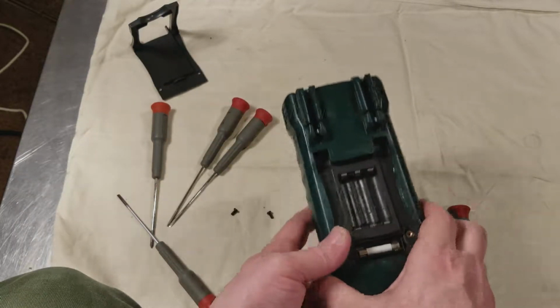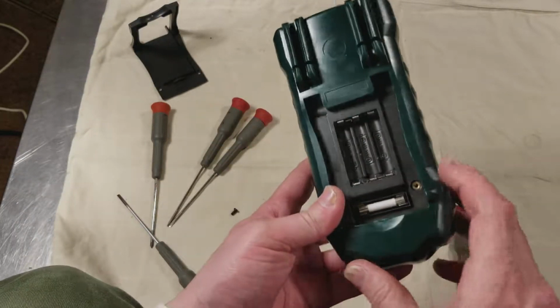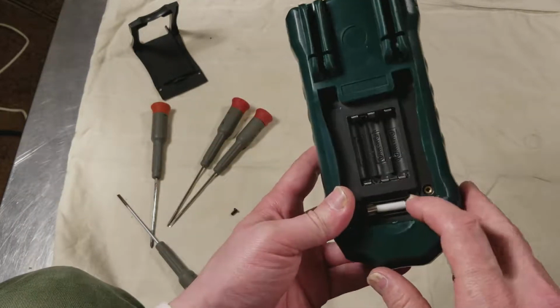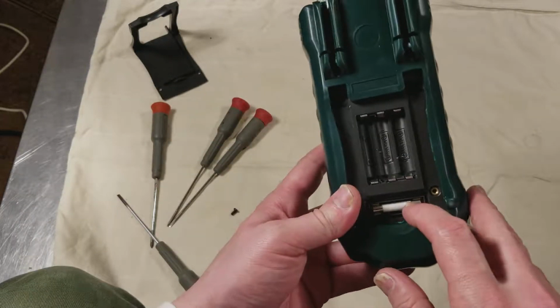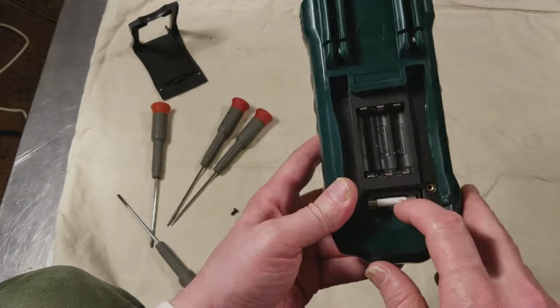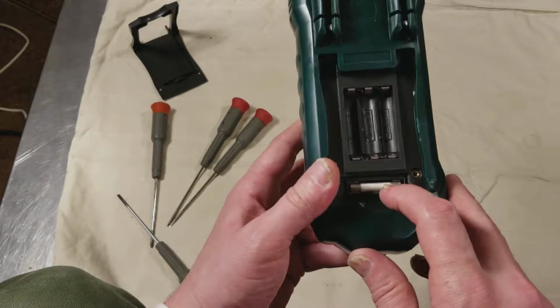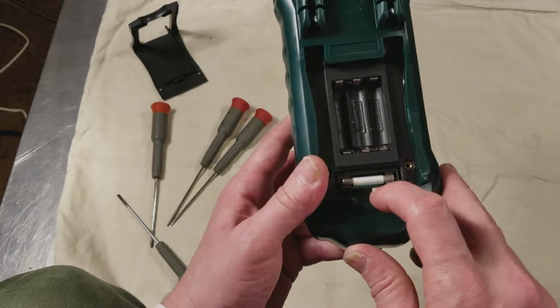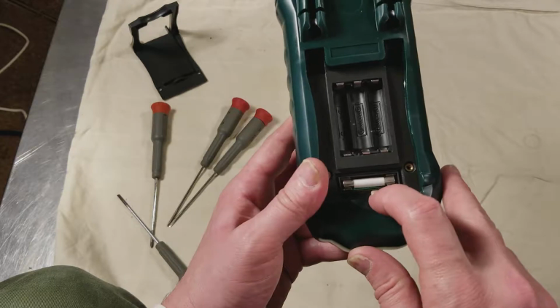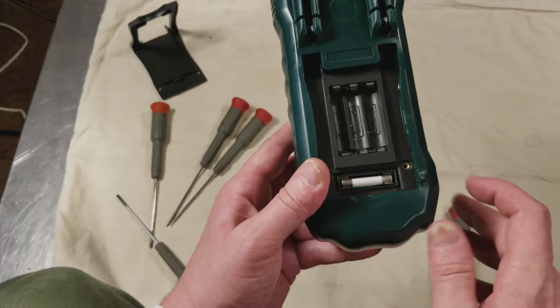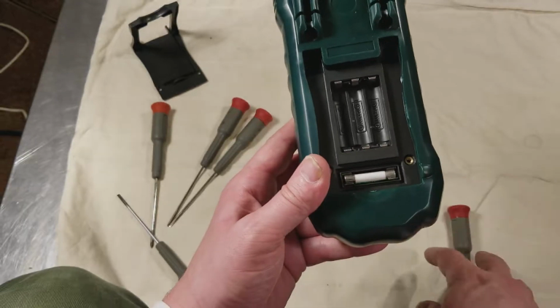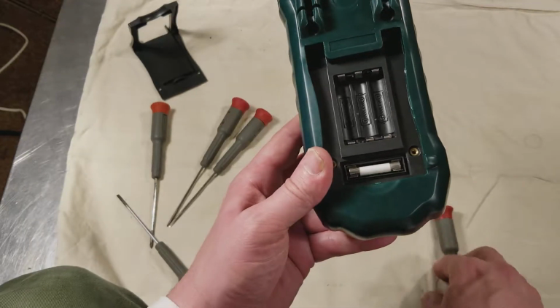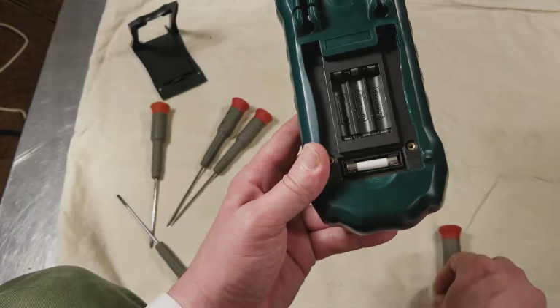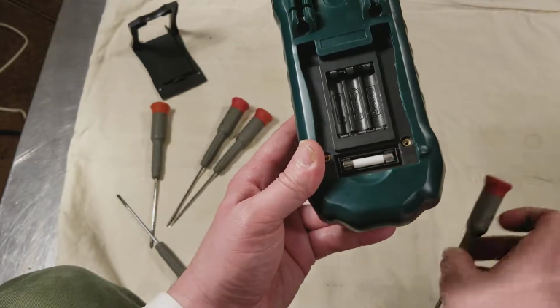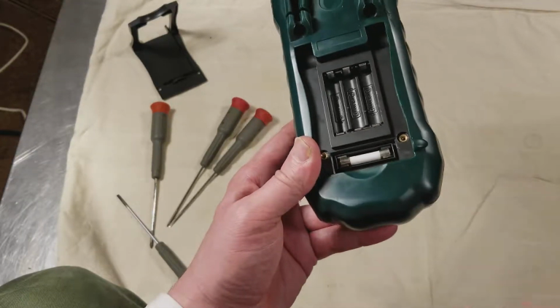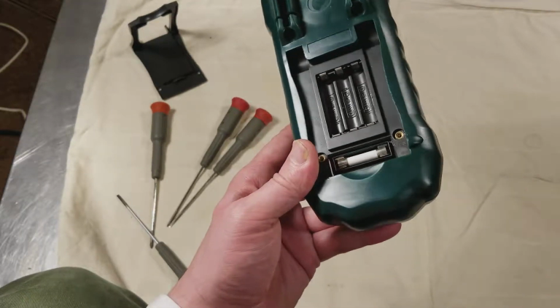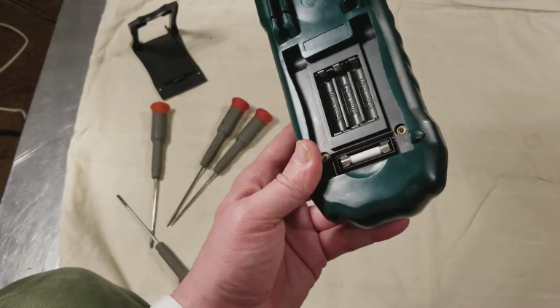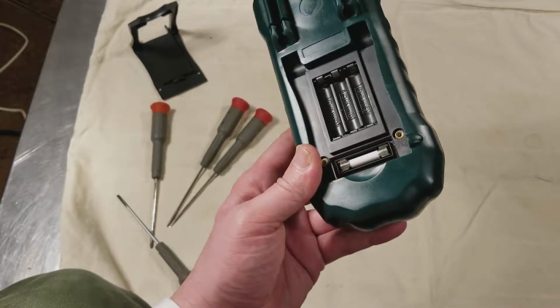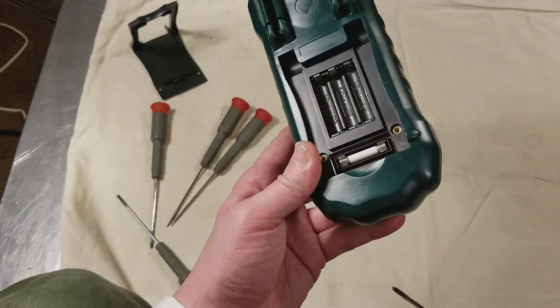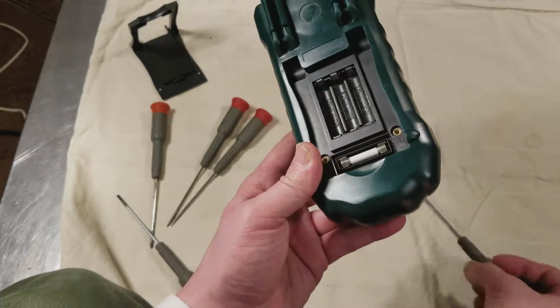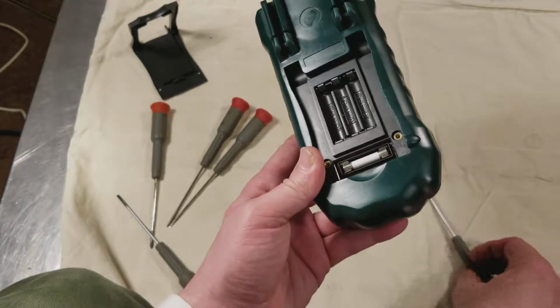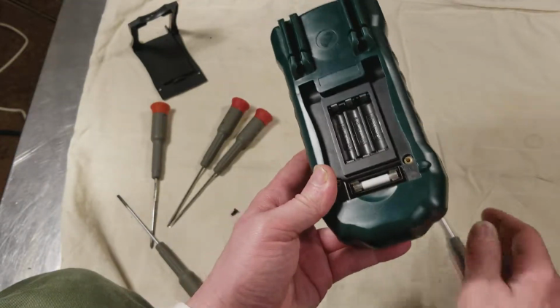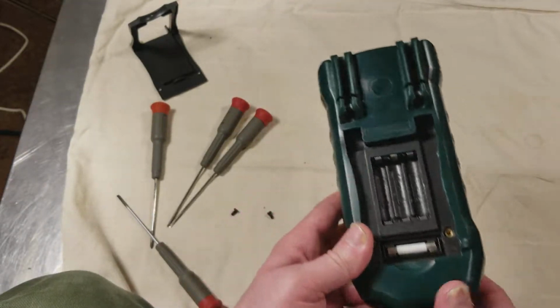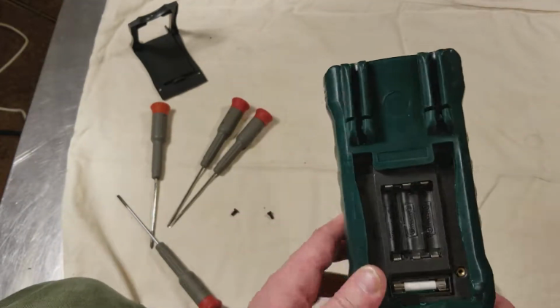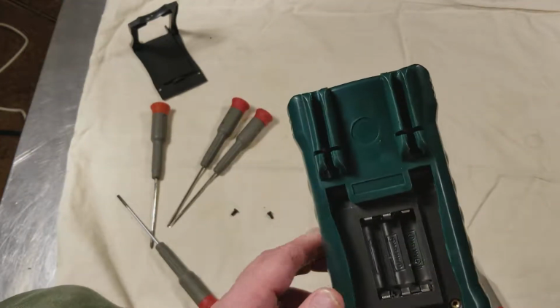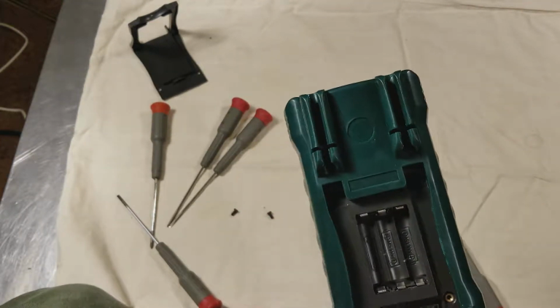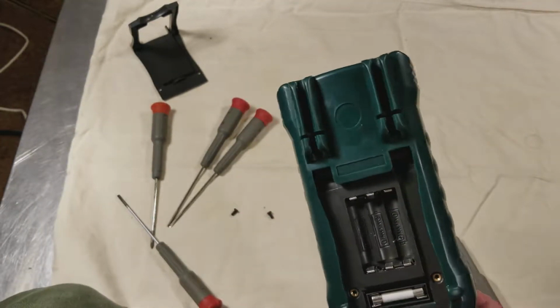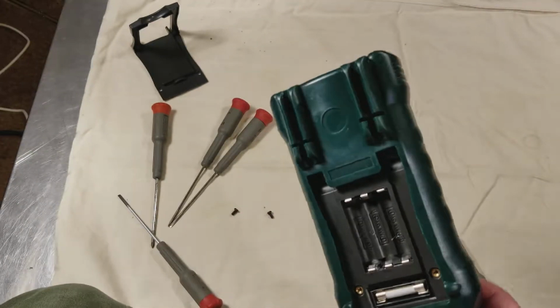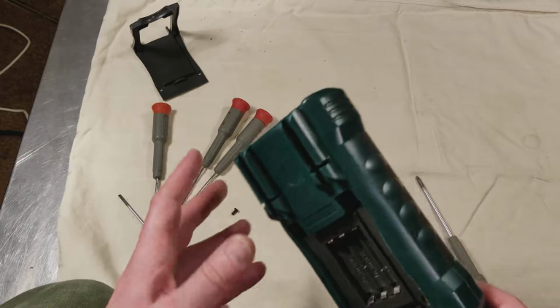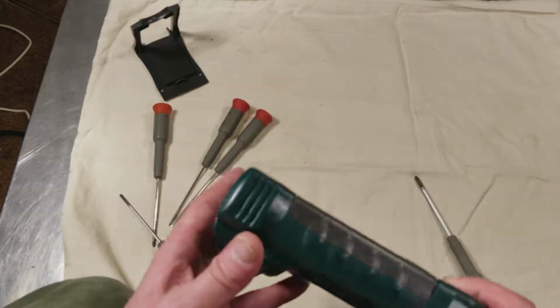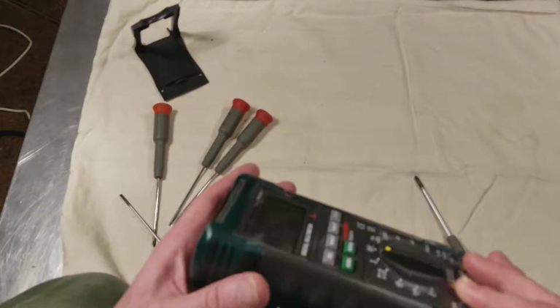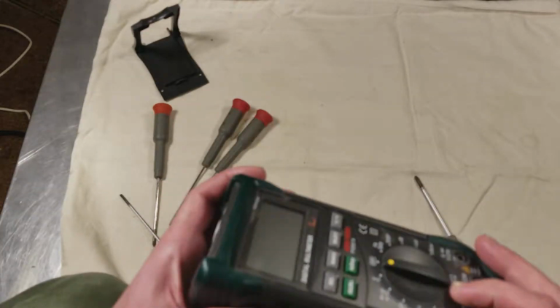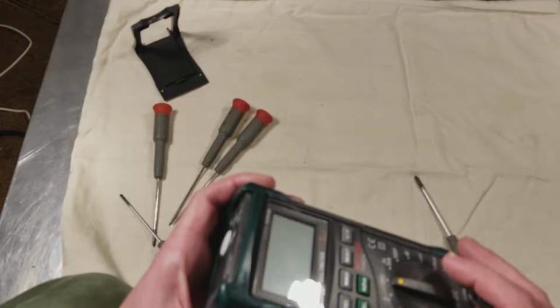There's your primary fuse — the one that you would replace if you overload the amperage. So now here's the funky part, which is getting the cover off.